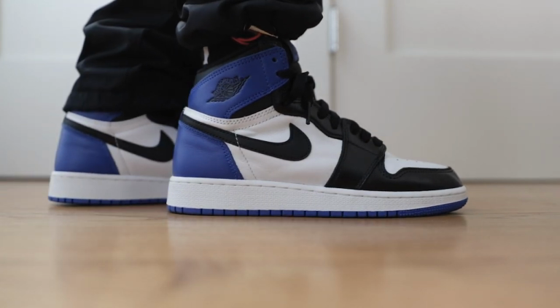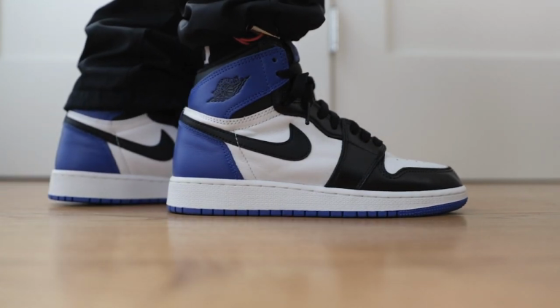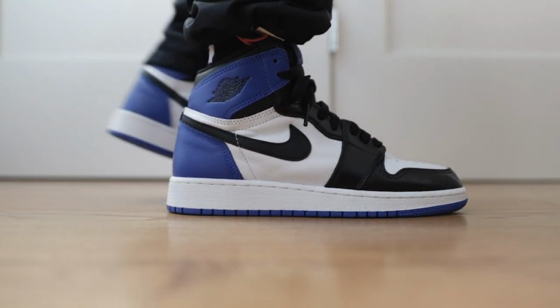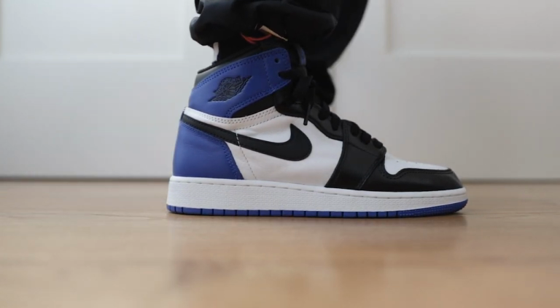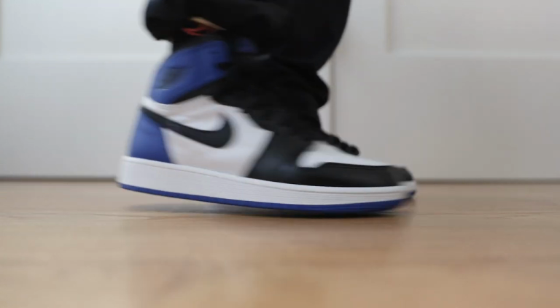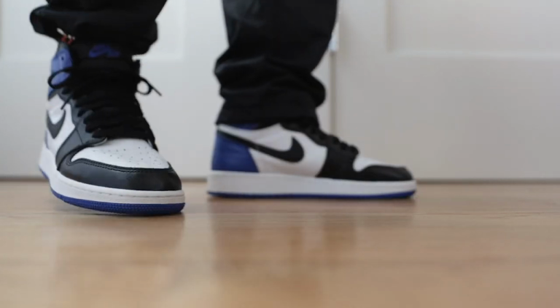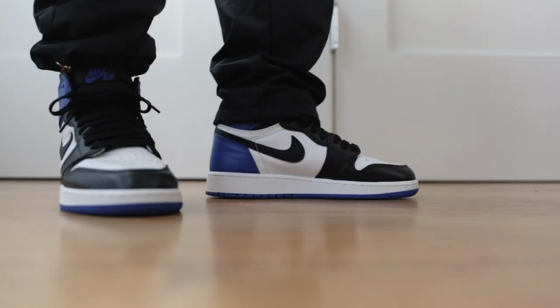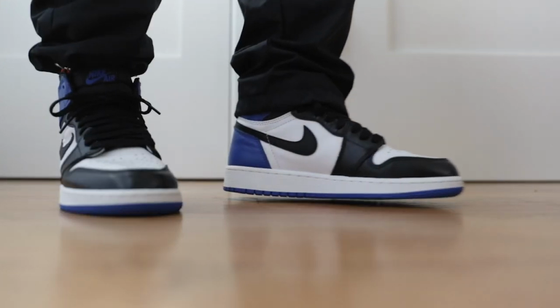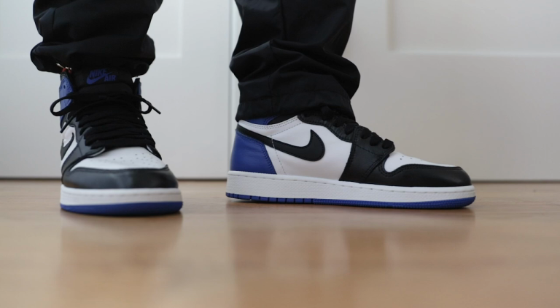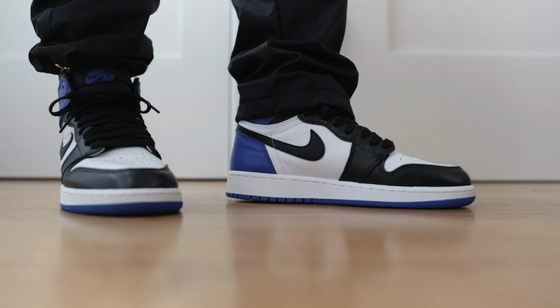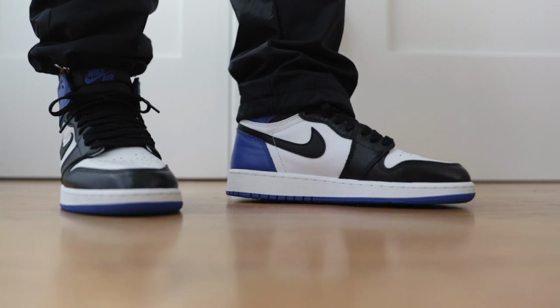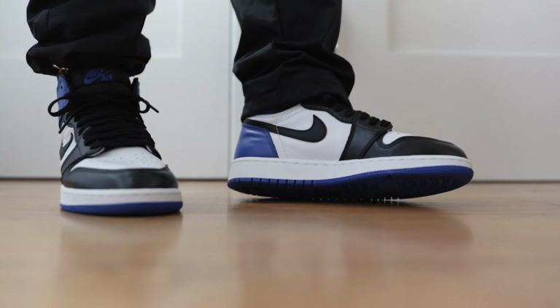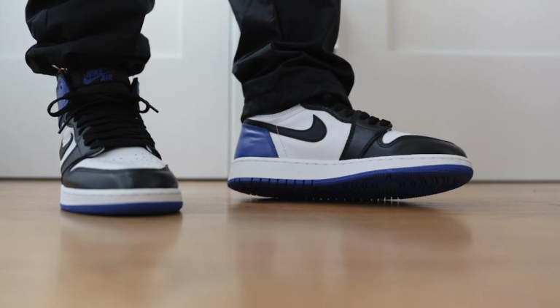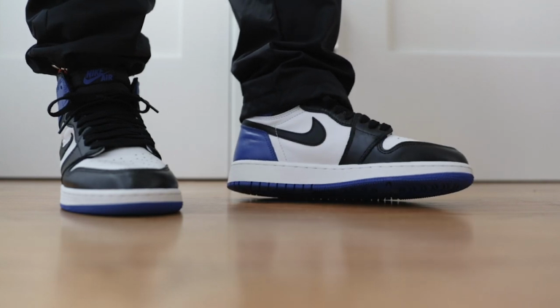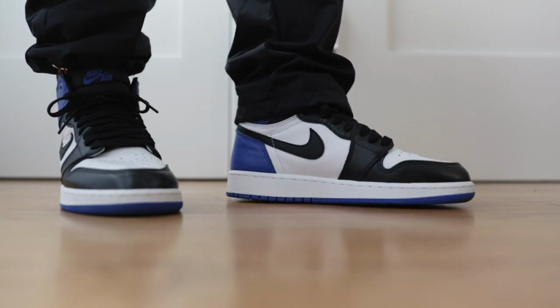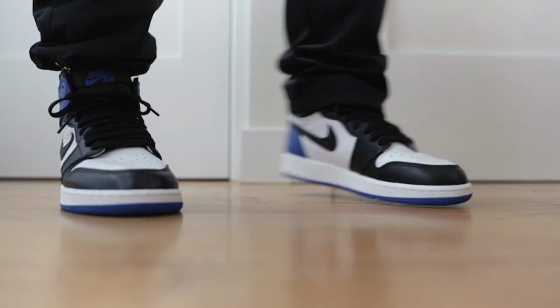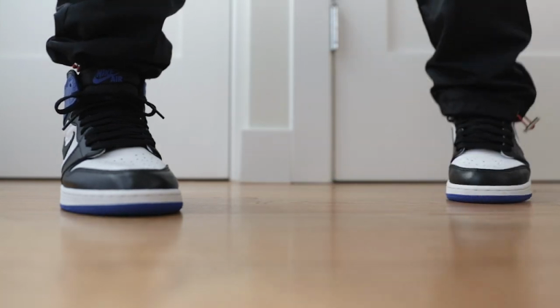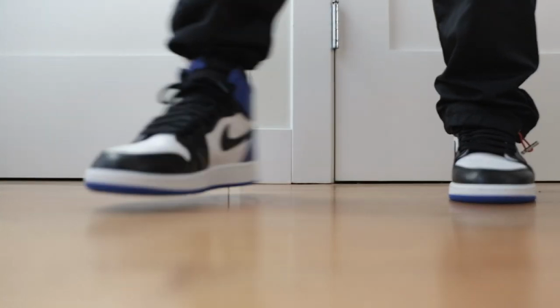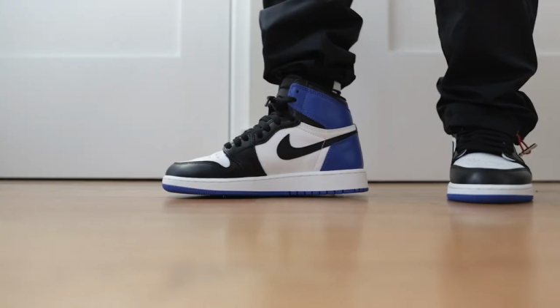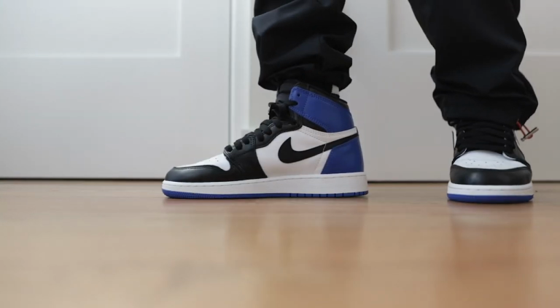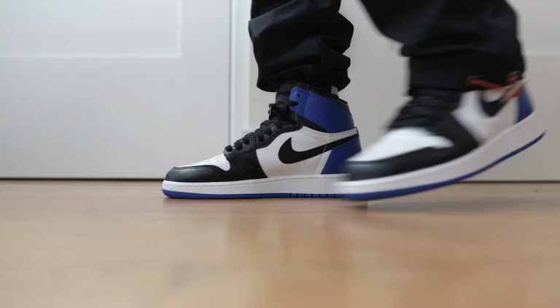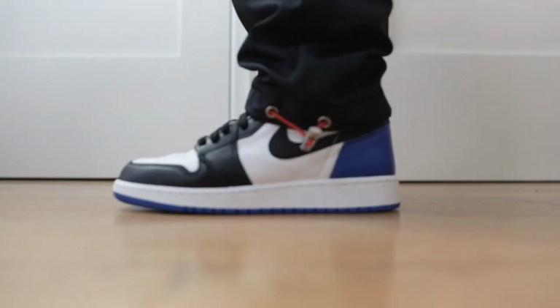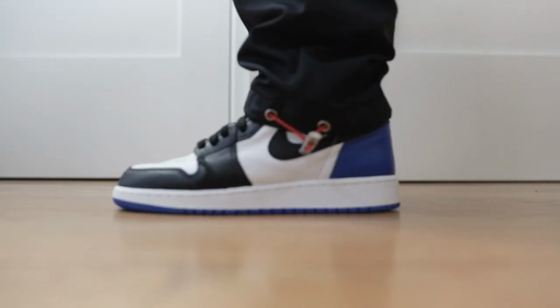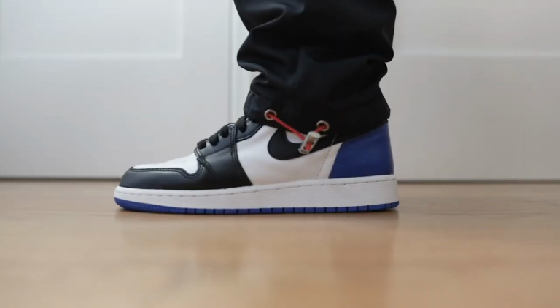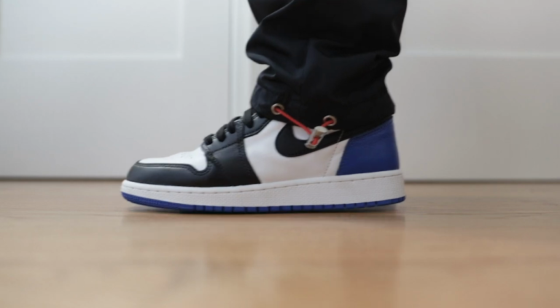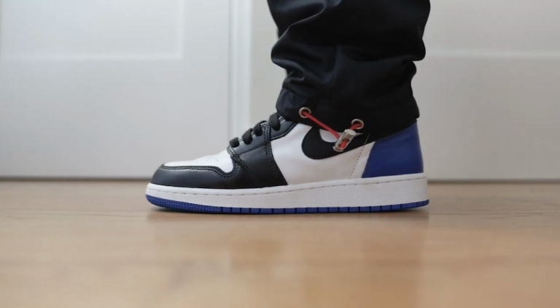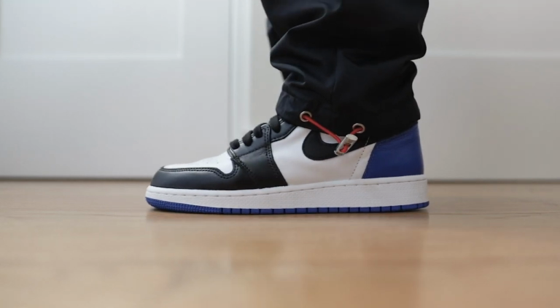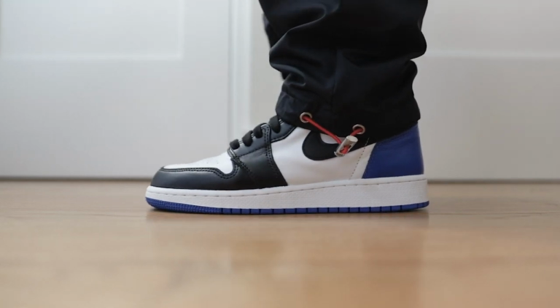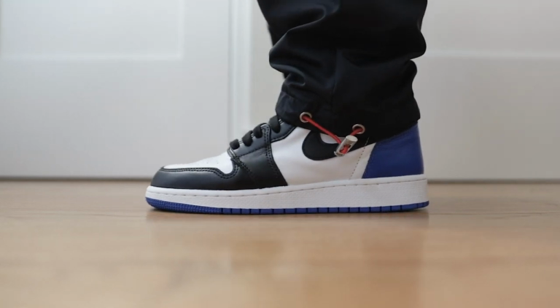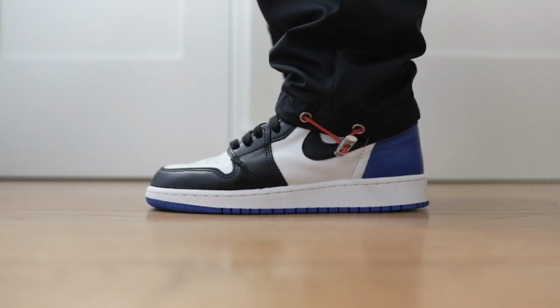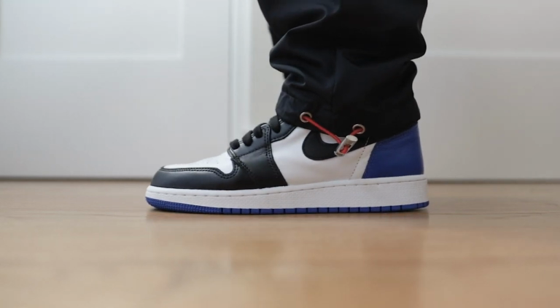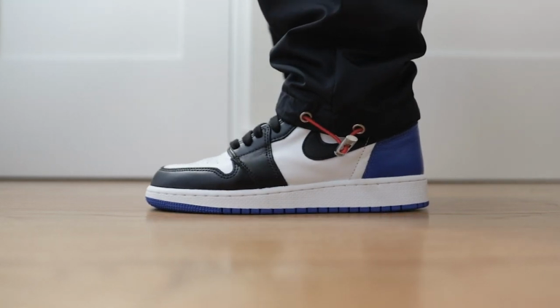I'm happy with how these turned out. Make sure you have a nice set of brushes, tape off areas that aren't being painted, and take your time. Leave a comment and let me know what I should customize next. I'll see you next time.